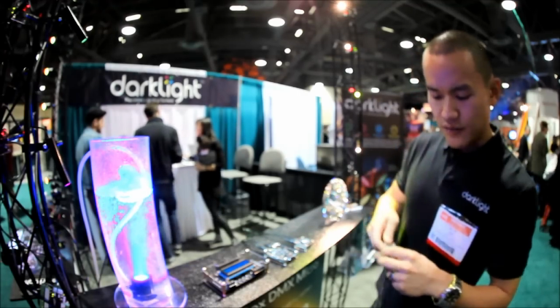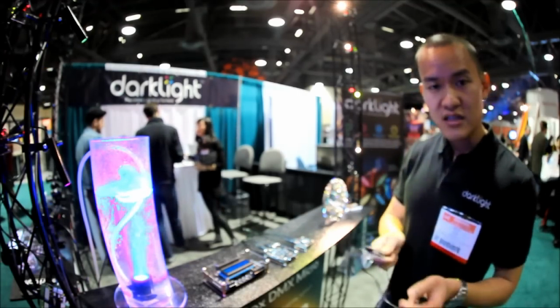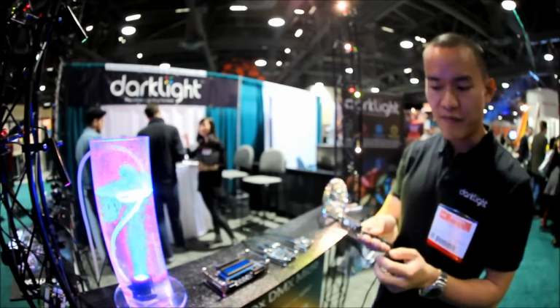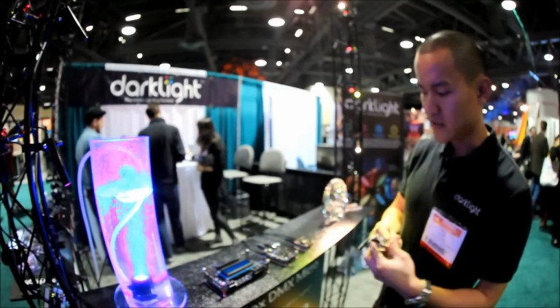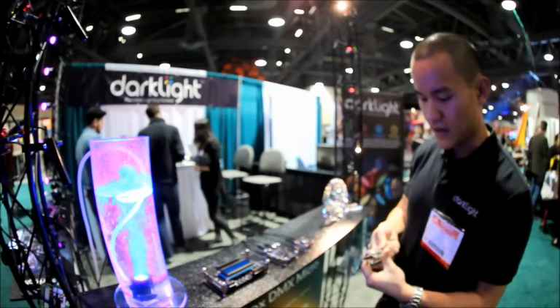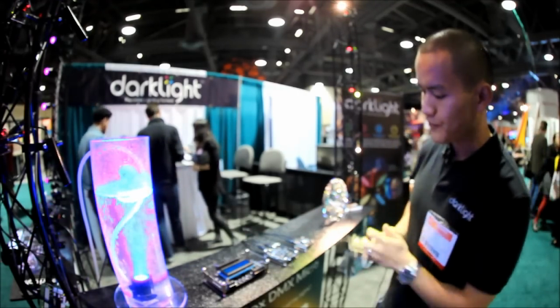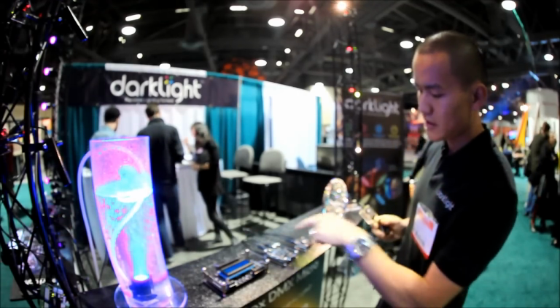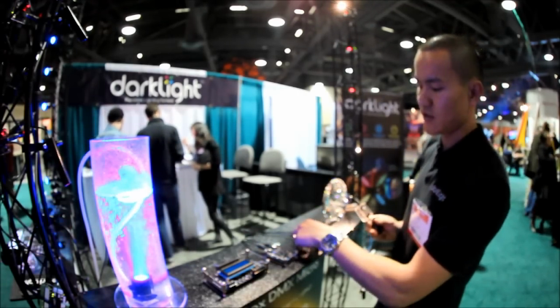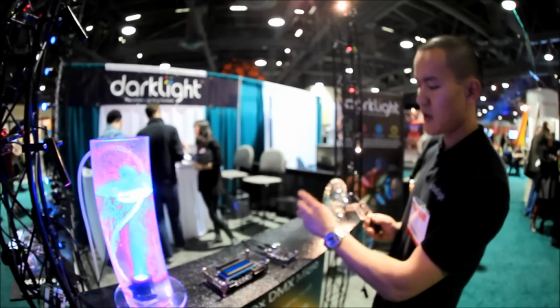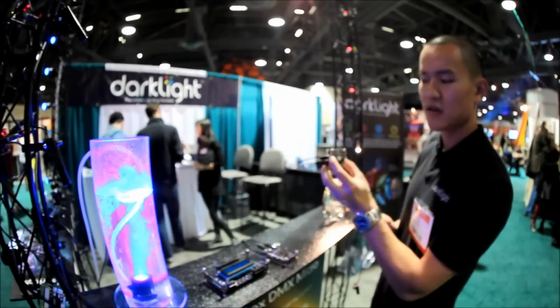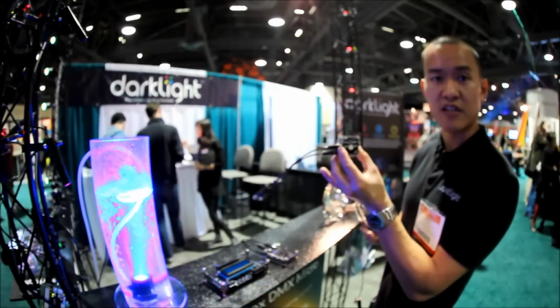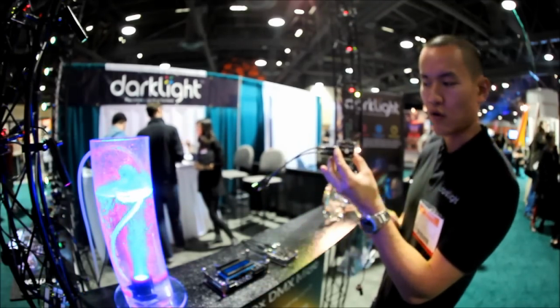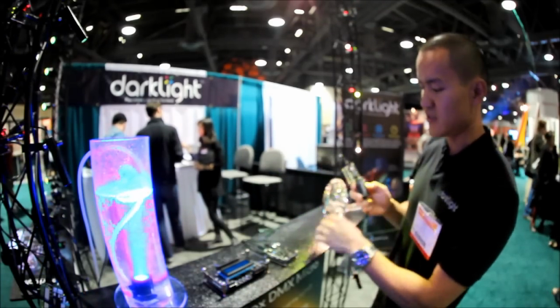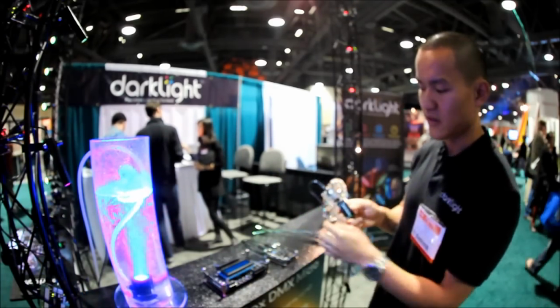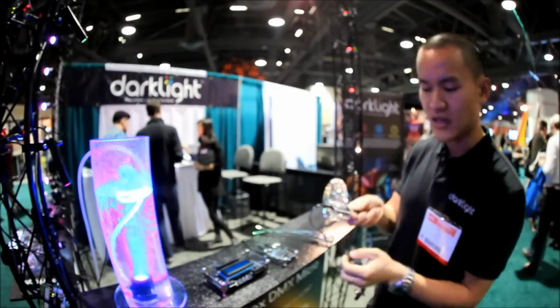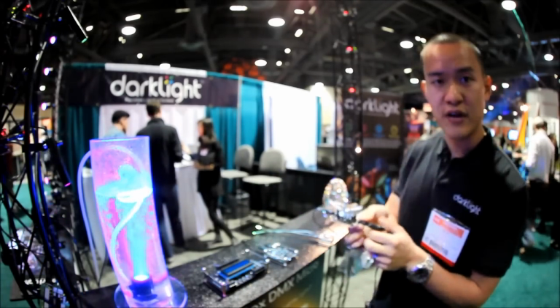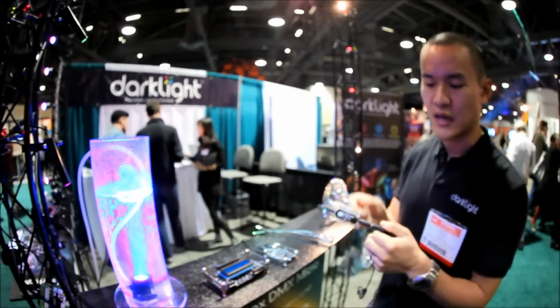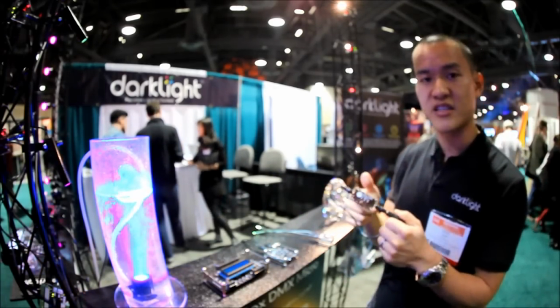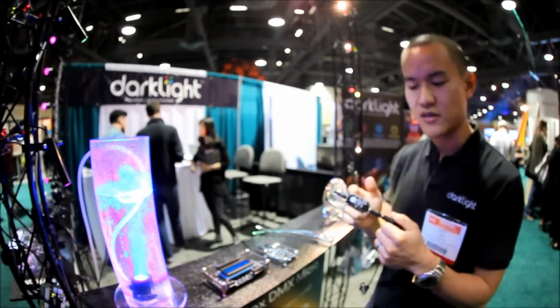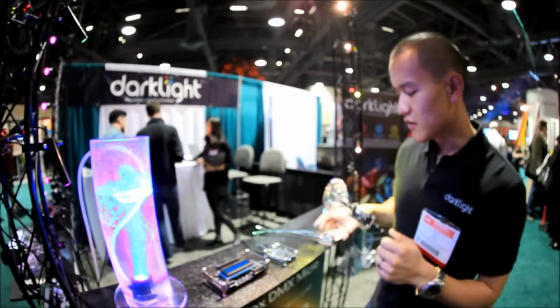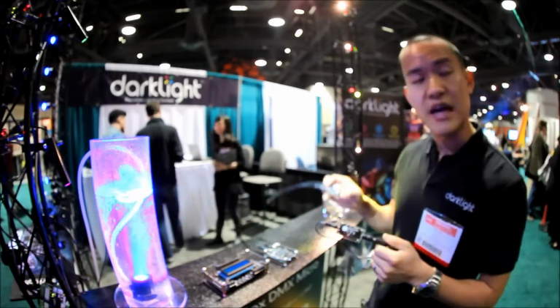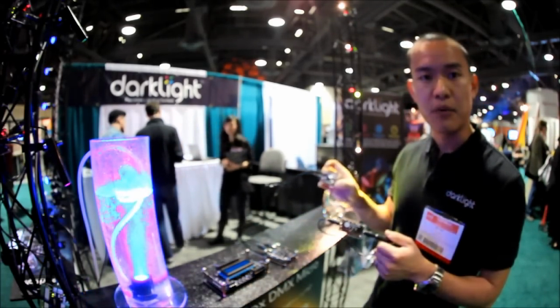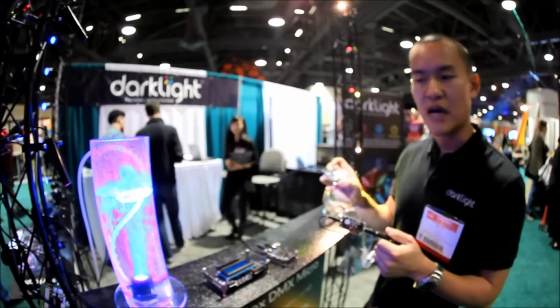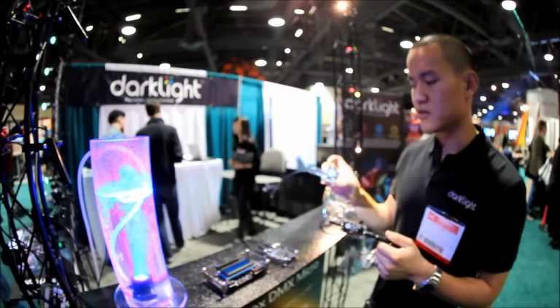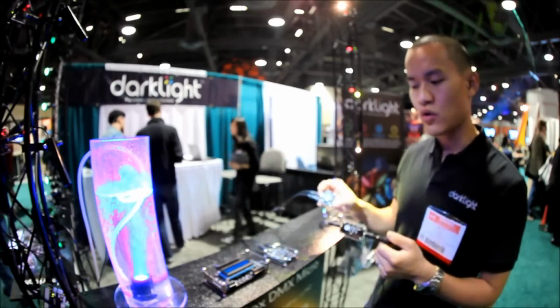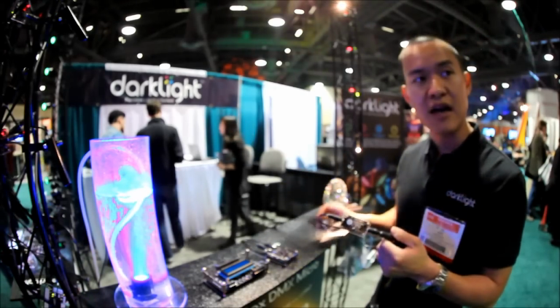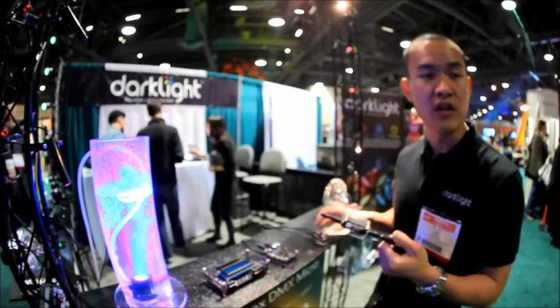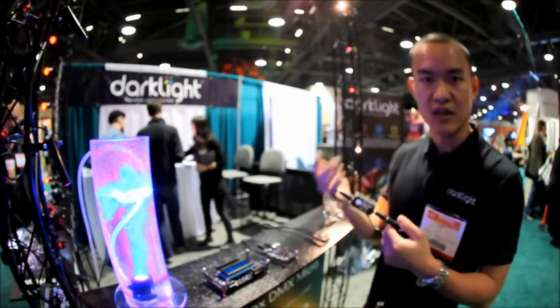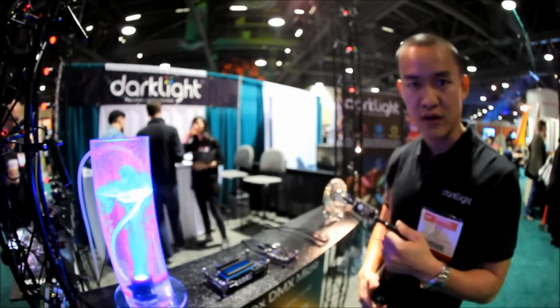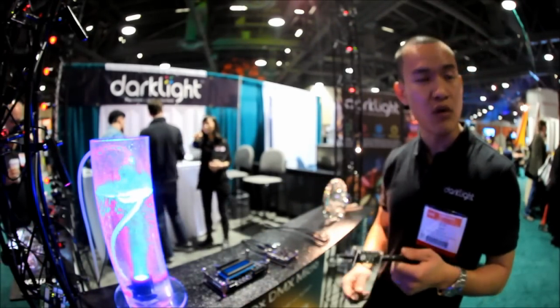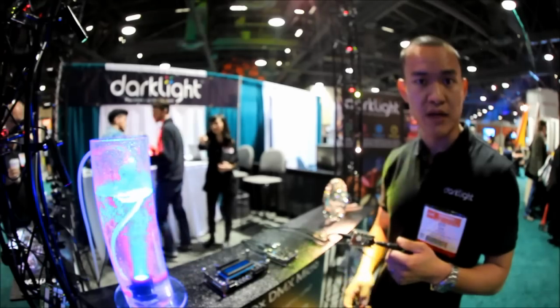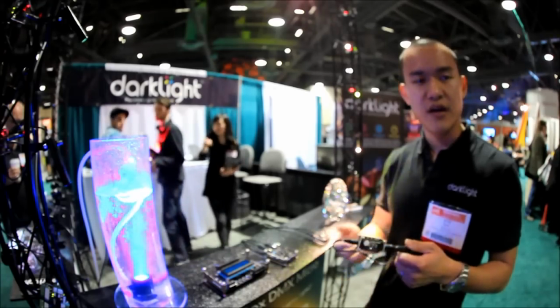The next step up from this is the Dark Box DMX Micro, which is essentially the same thing as the flicker module except it accepts DMX input. So now you can control exactly when you want the light to flicker, when you want it to blink, etc.